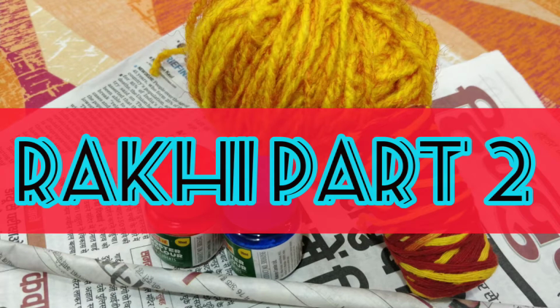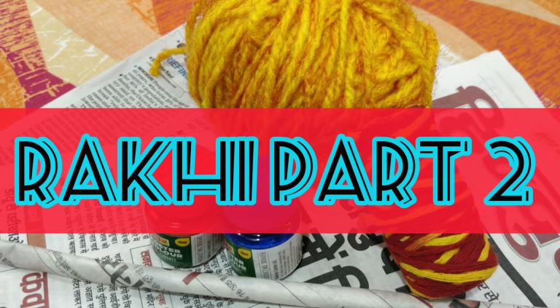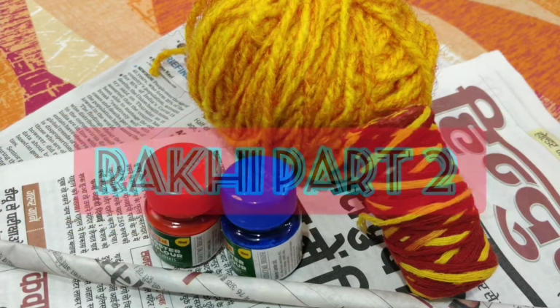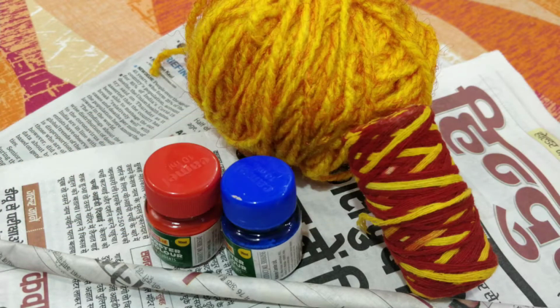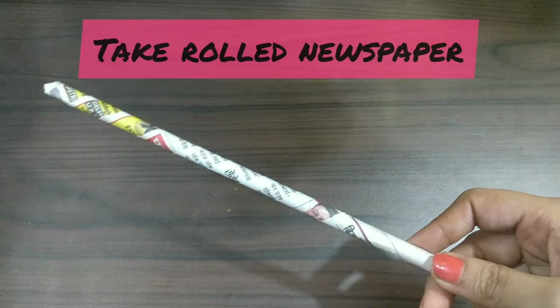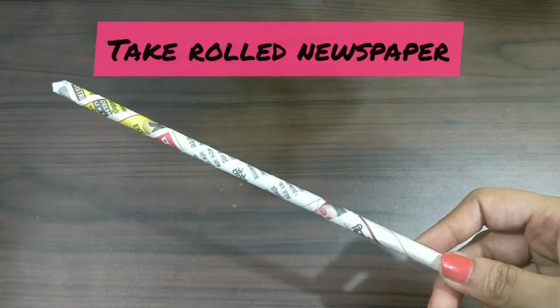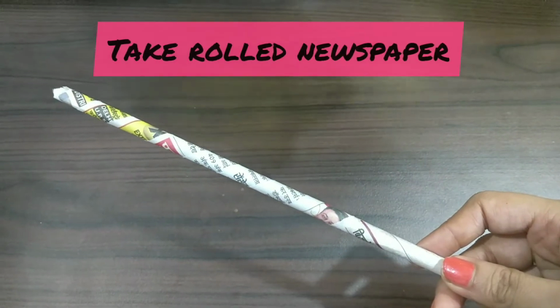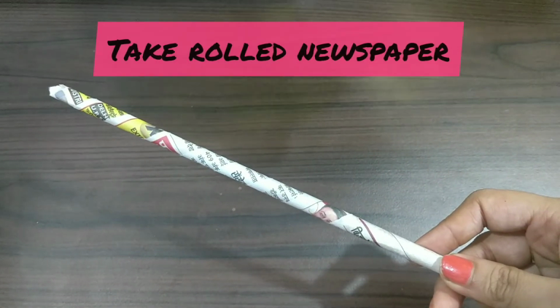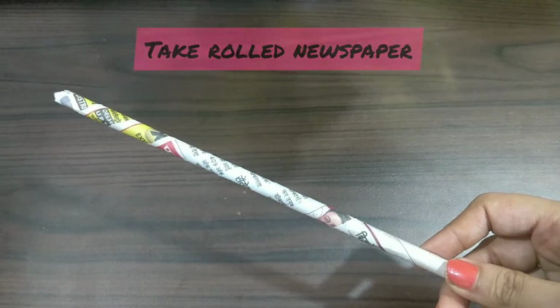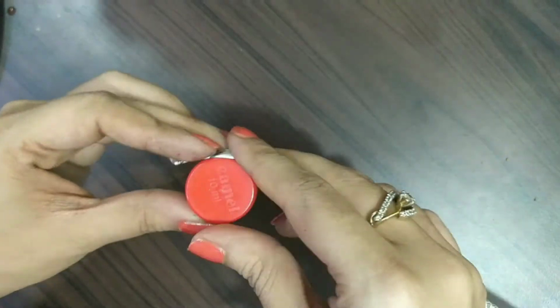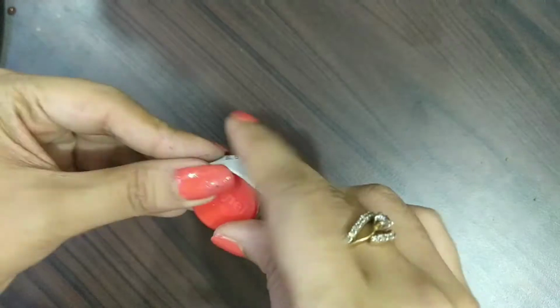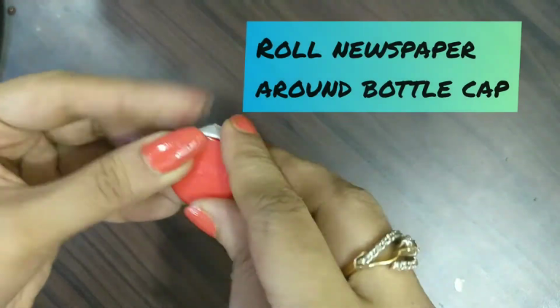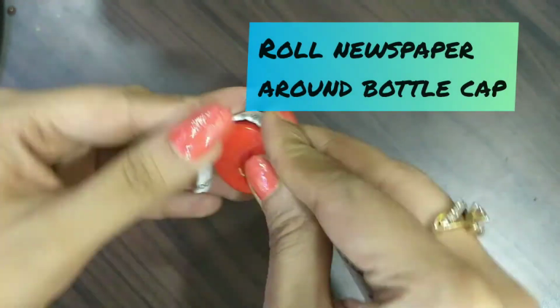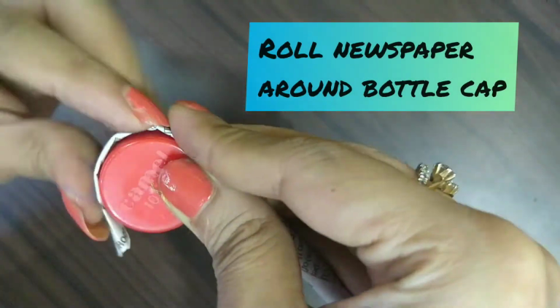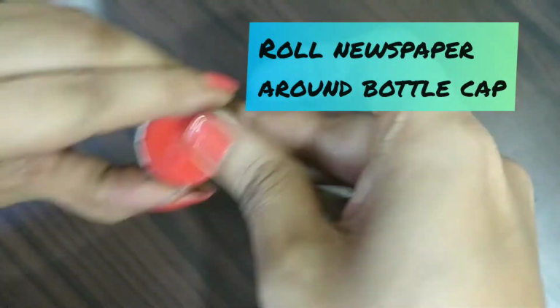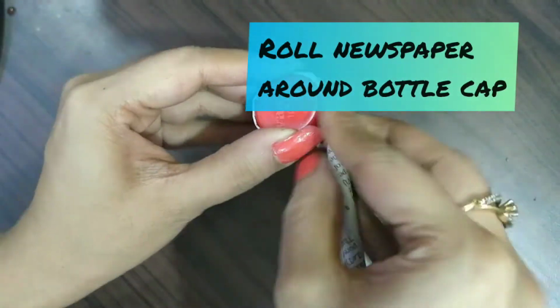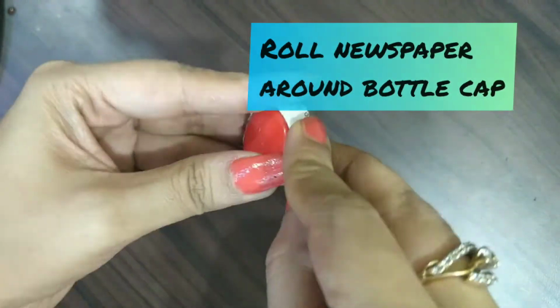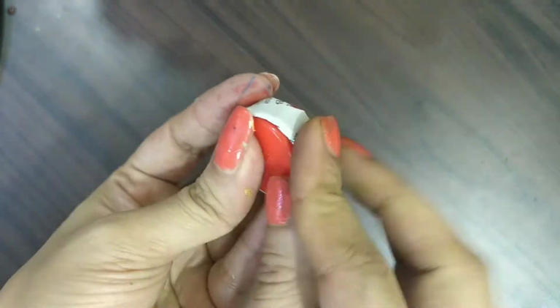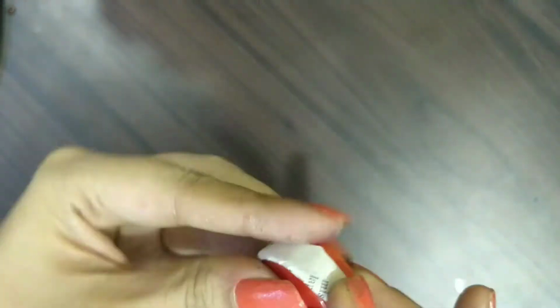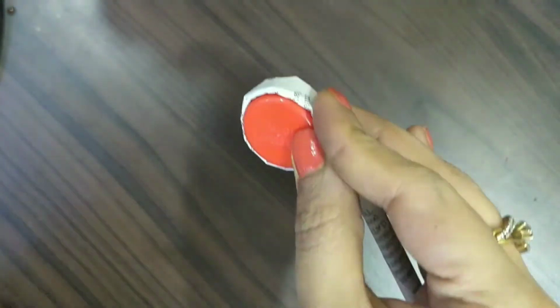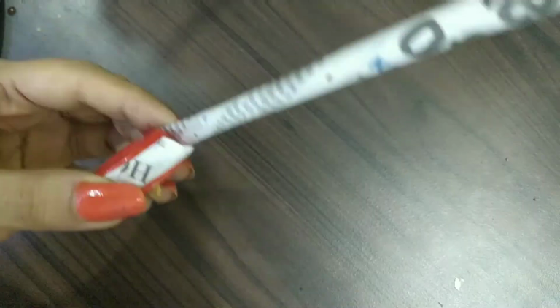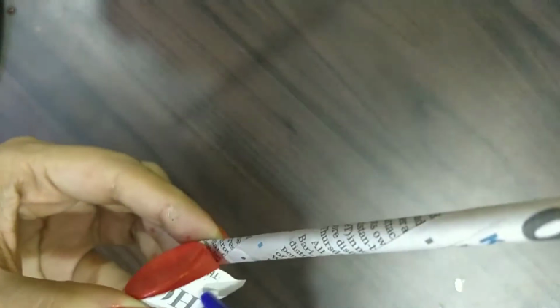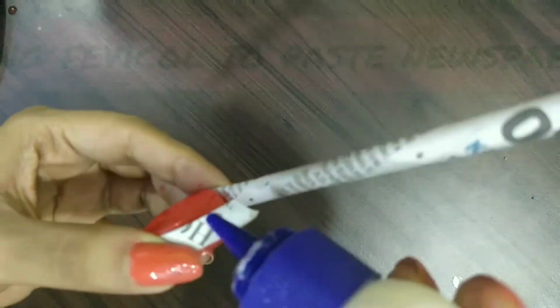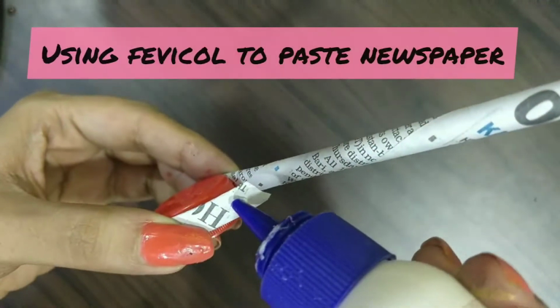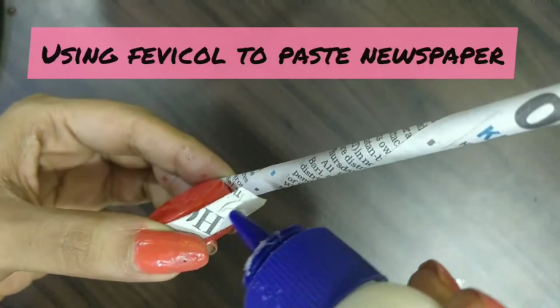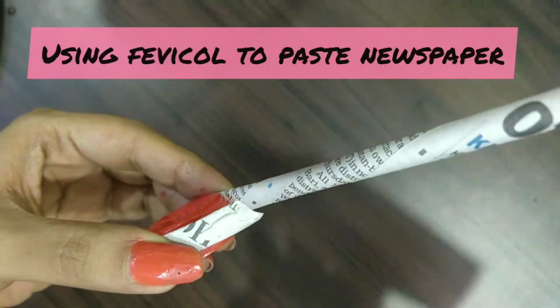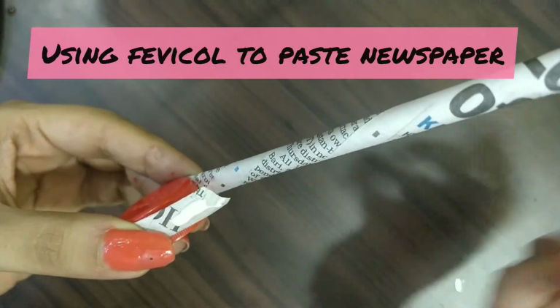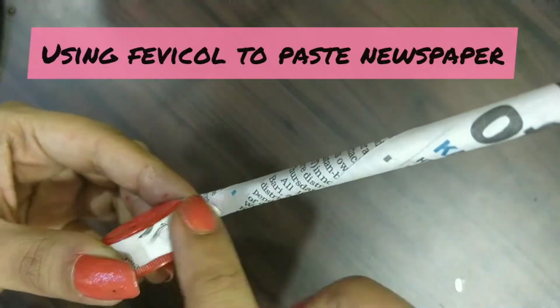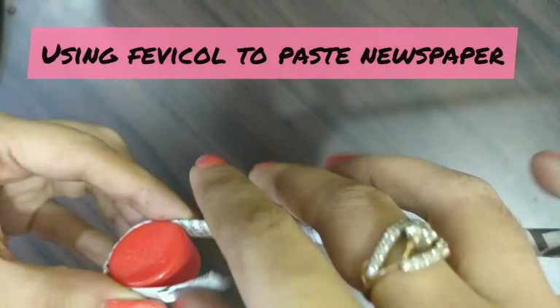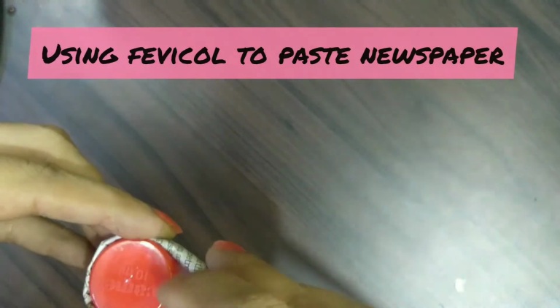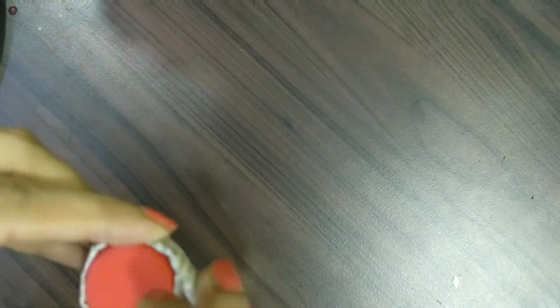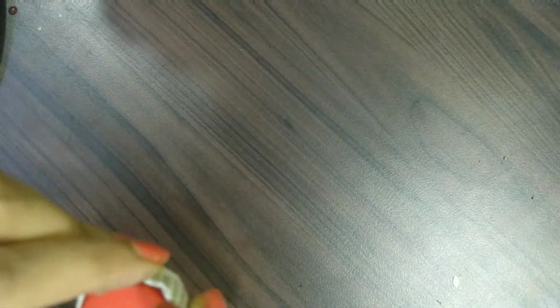Rakhi part 2 — let's start. Again, I have taken the rolled newspaper which I had already rolled. I have taken a poster color cap; you can also take a bottle cap. With the help of the cap, we will roll this paper.